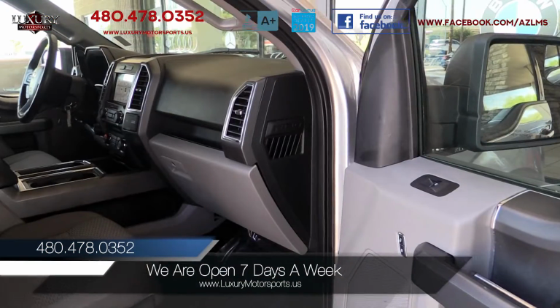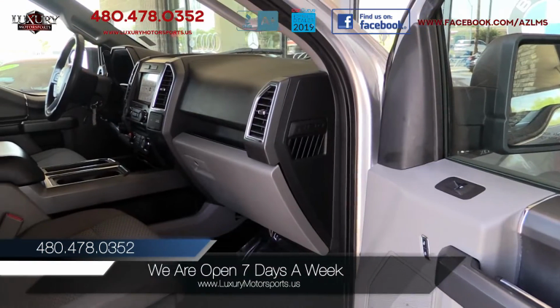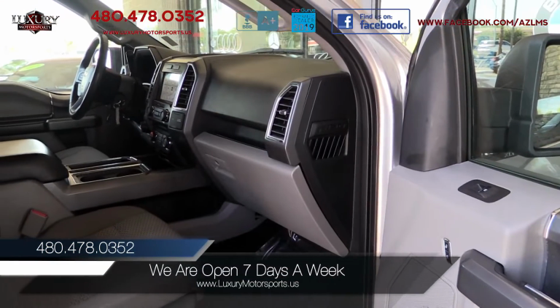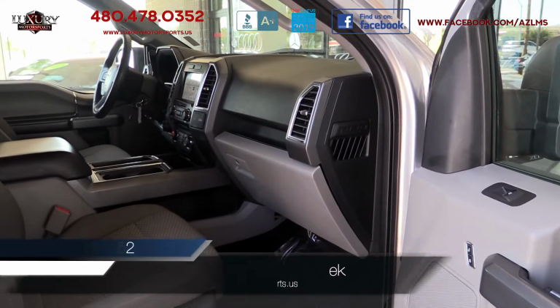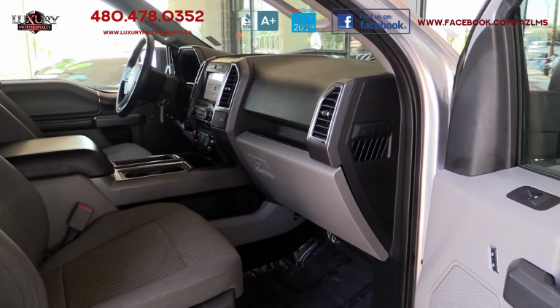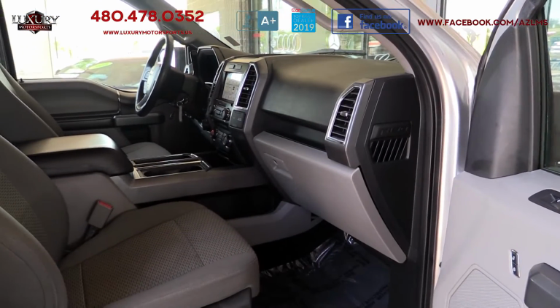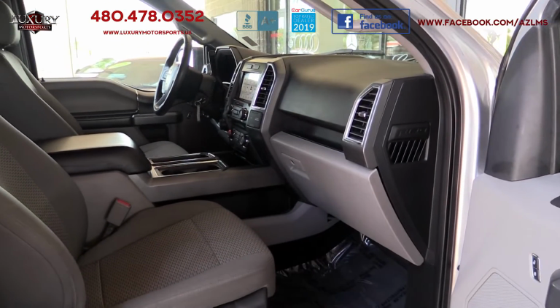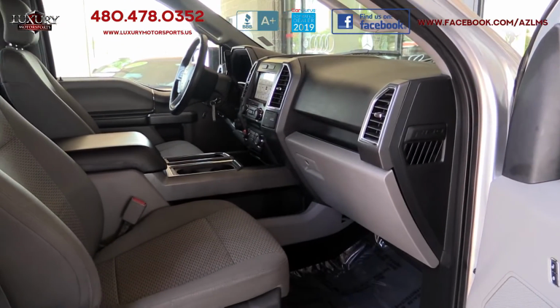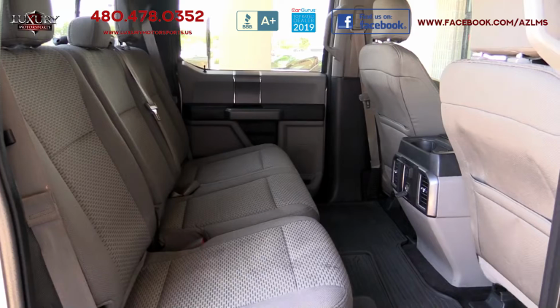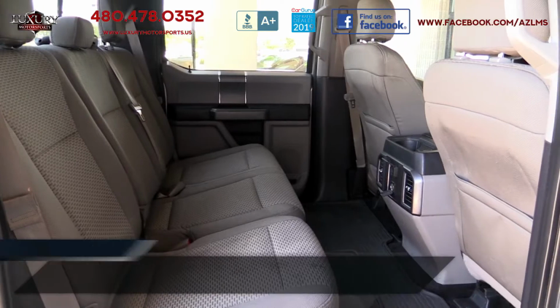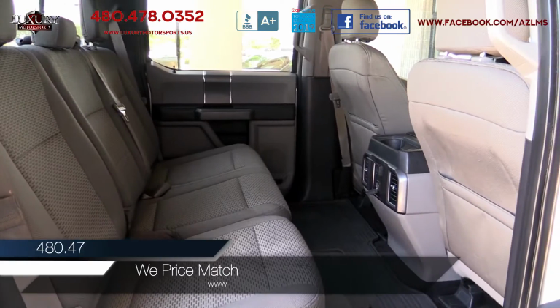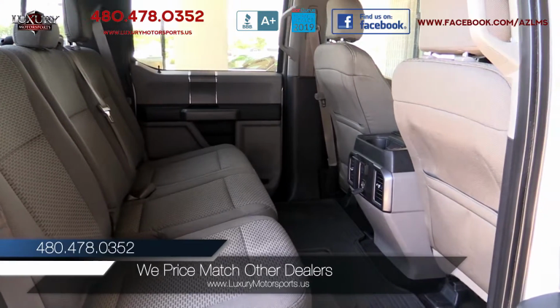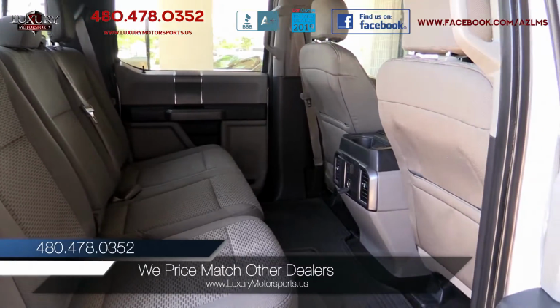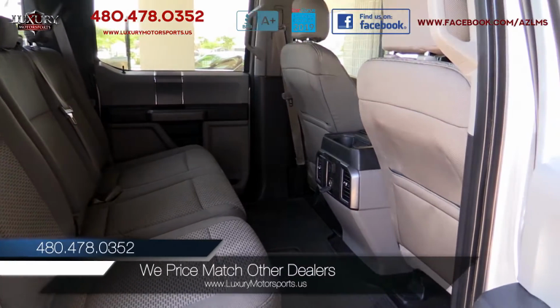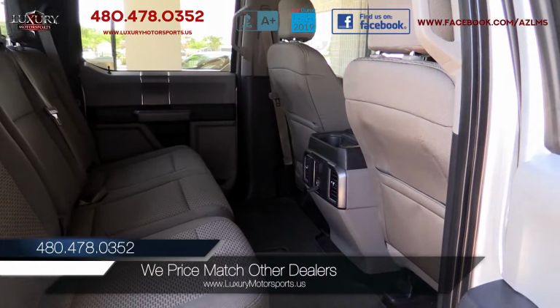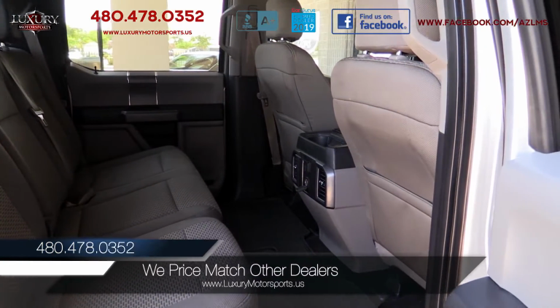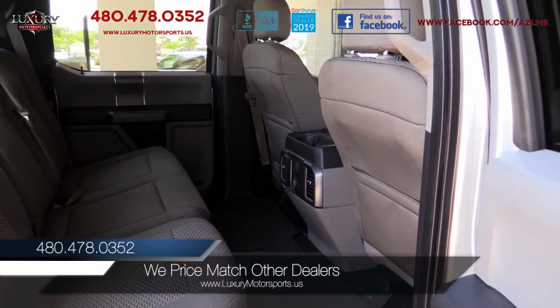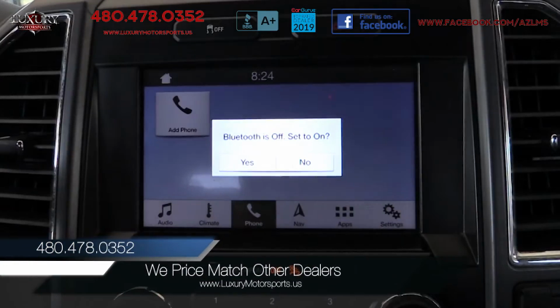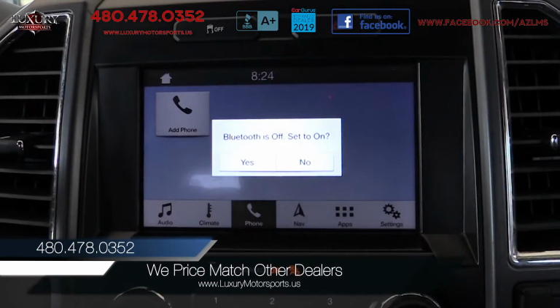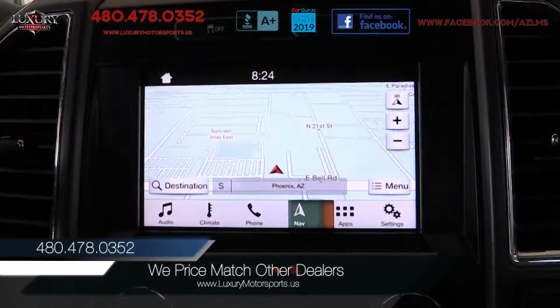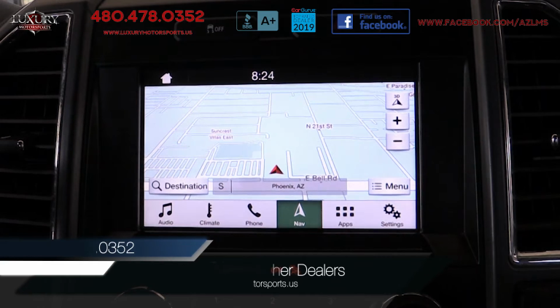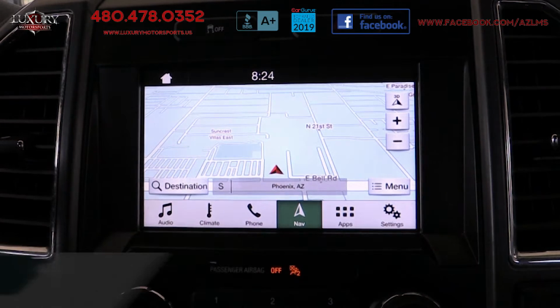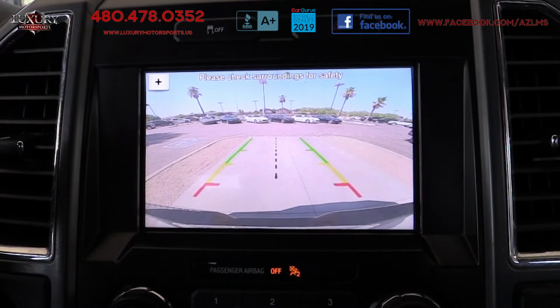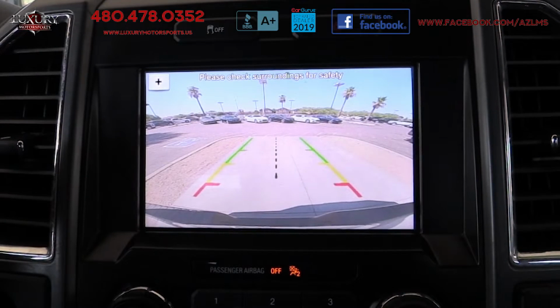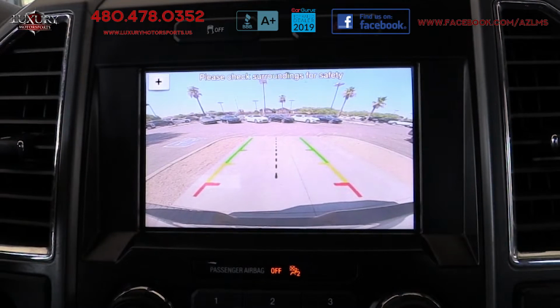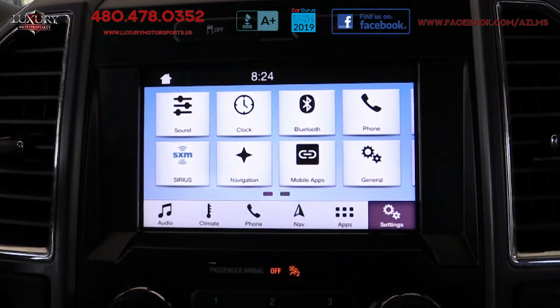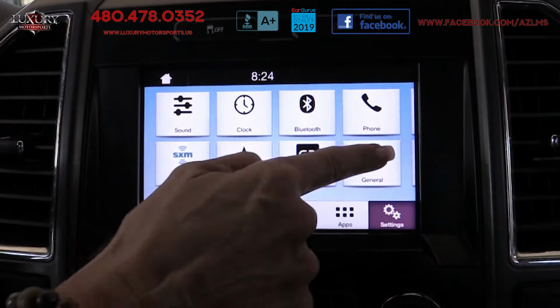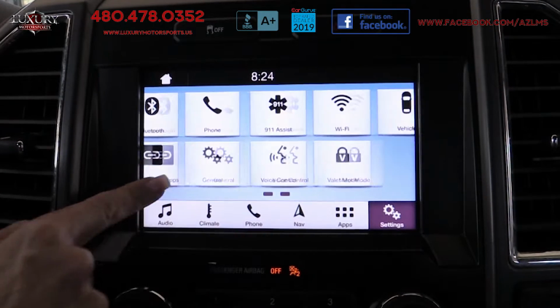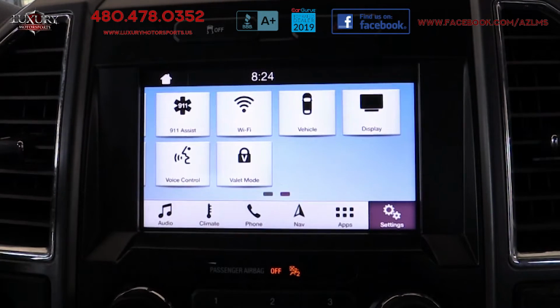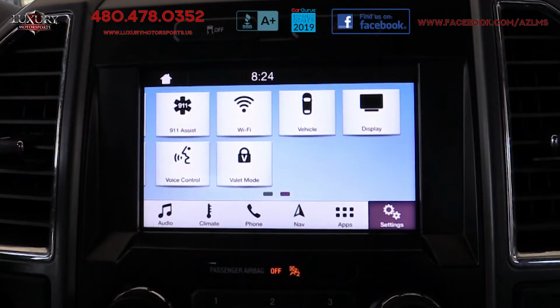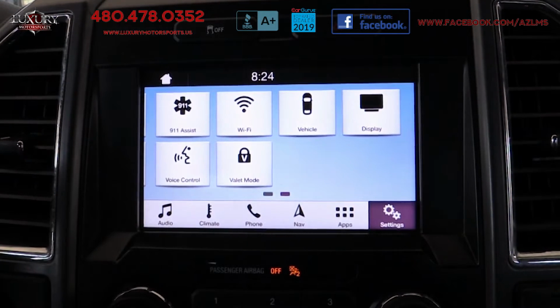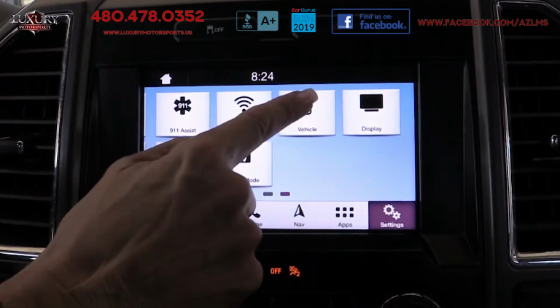The cabin of this XLT trim is spacious, comfortable, functional, and fitted with high-quality materials throughout, featuring Bluetooth, navigation, backup camera, and the SYNC 3 infotainment system with an 8-inch touchscreen.